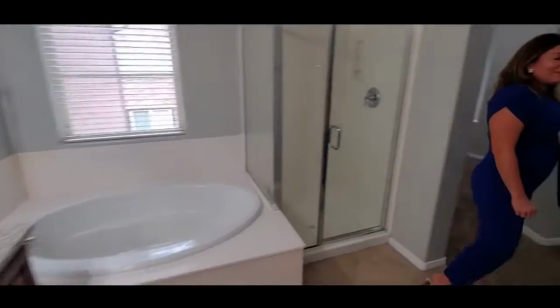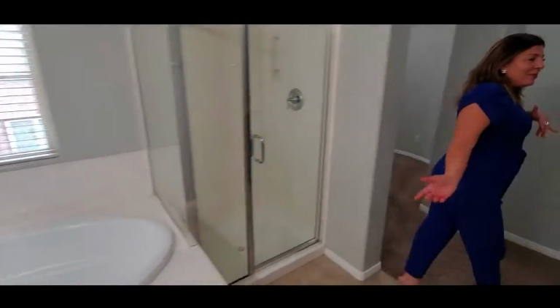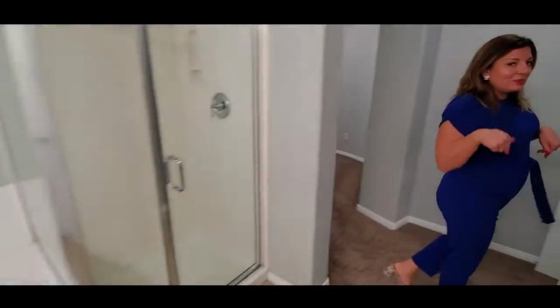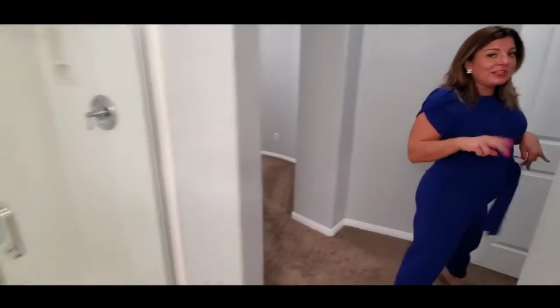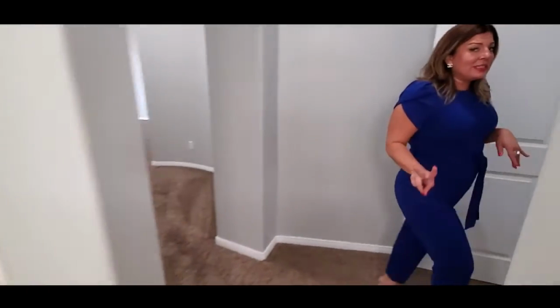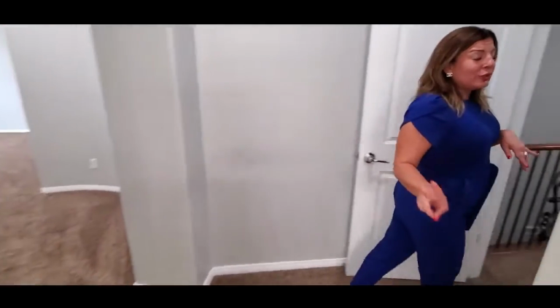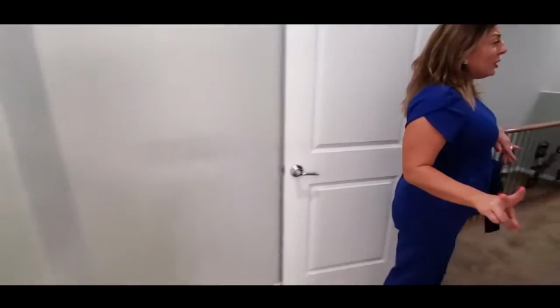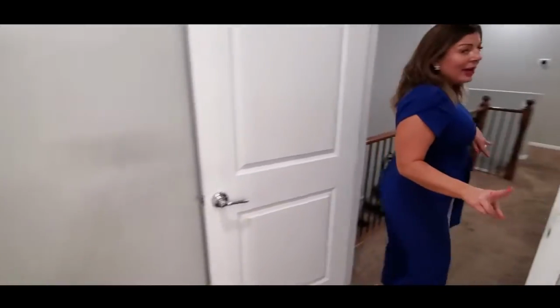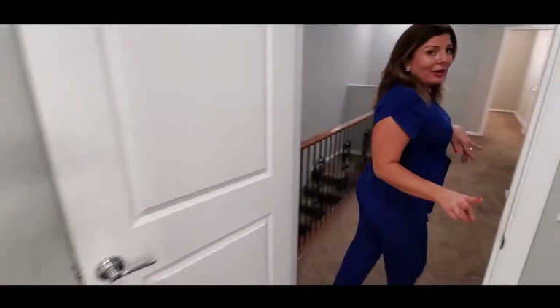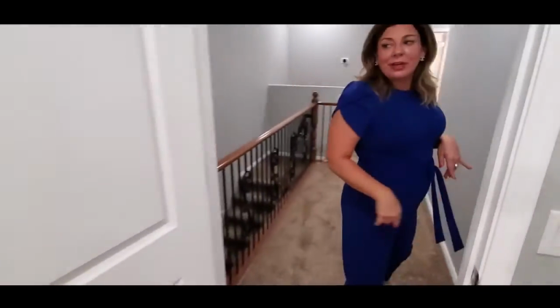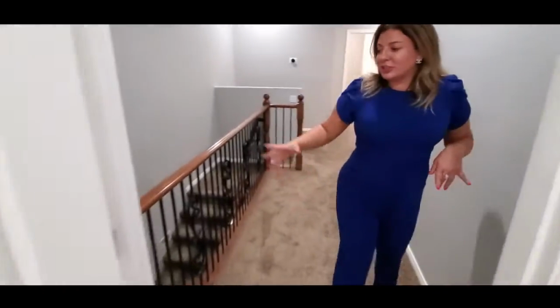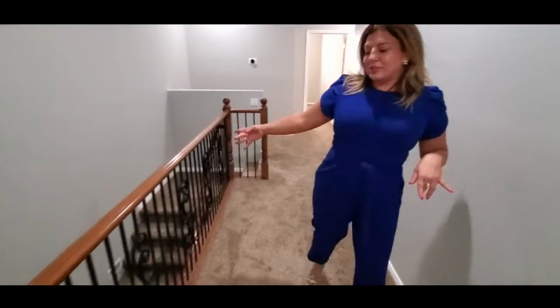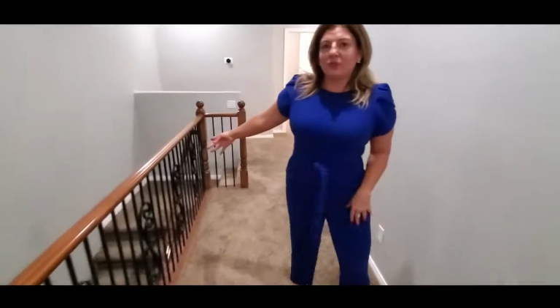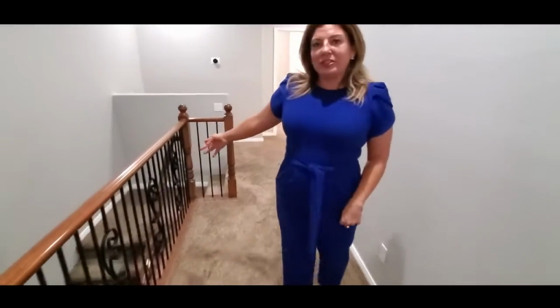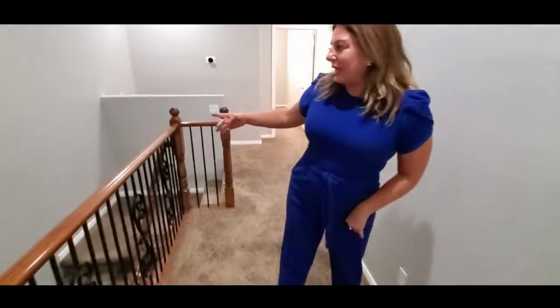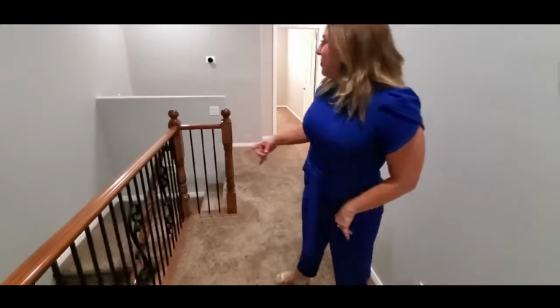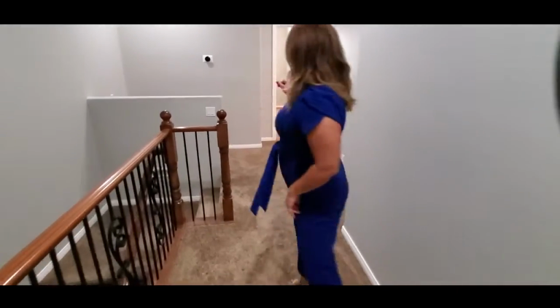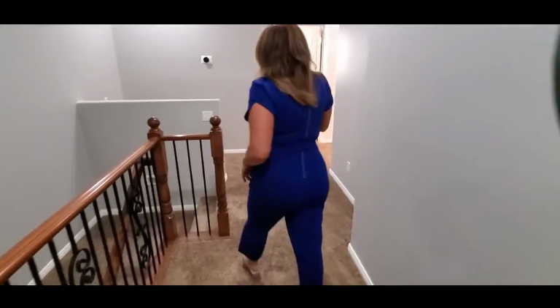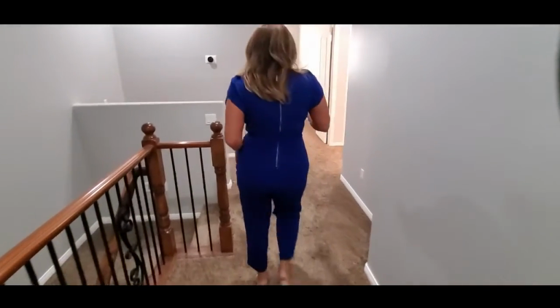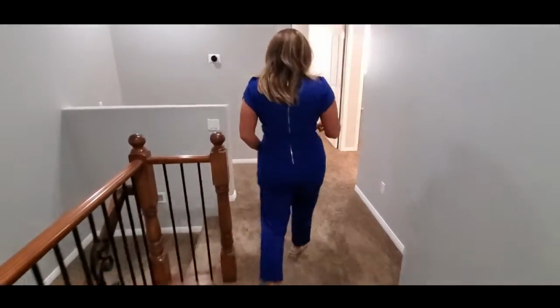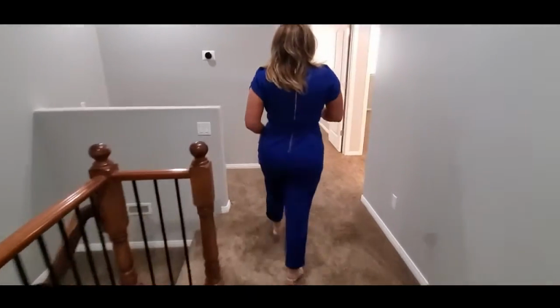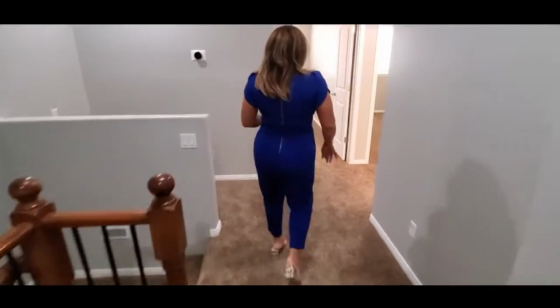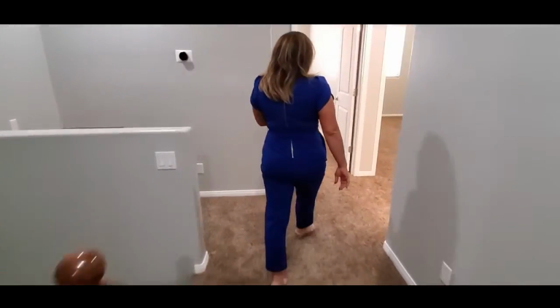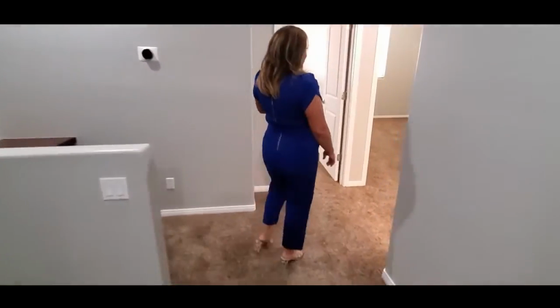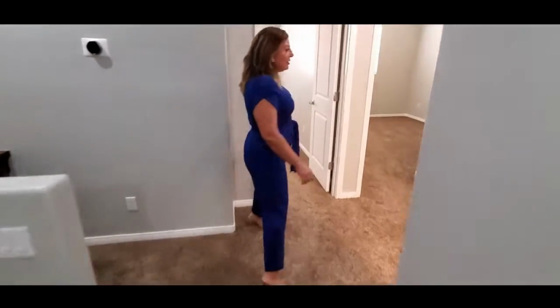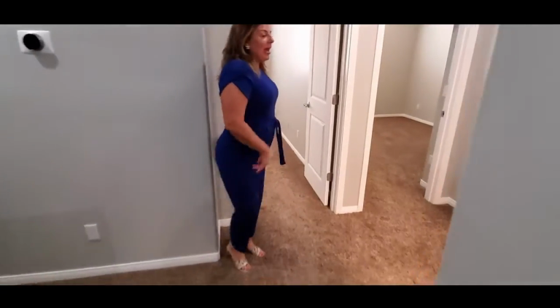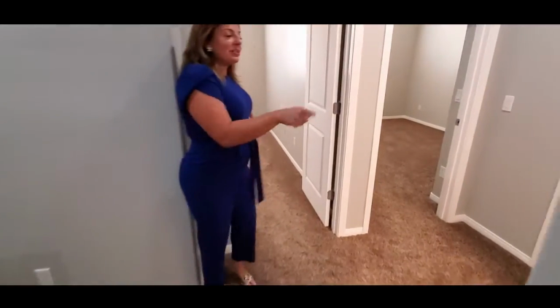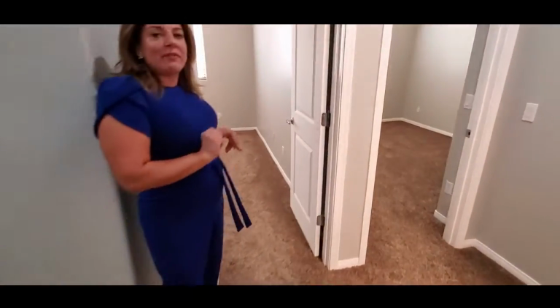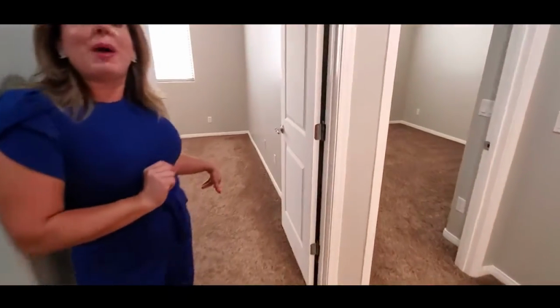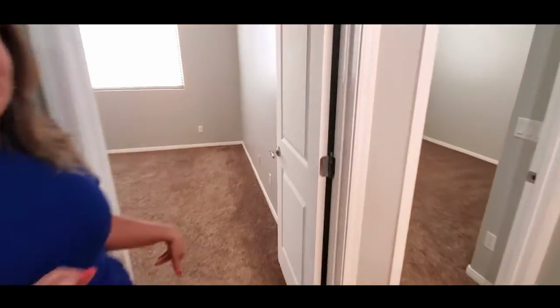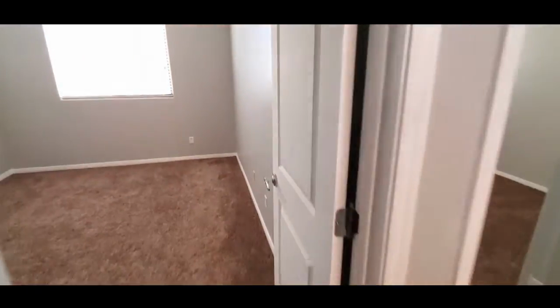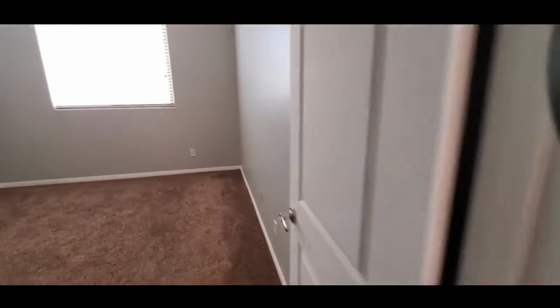Follow me this way. This is a two-story townhouse as you can see this beautiful banister right here. The other two bedrooms are going to be right over here and they're also going to have a full bathroom up here as well.